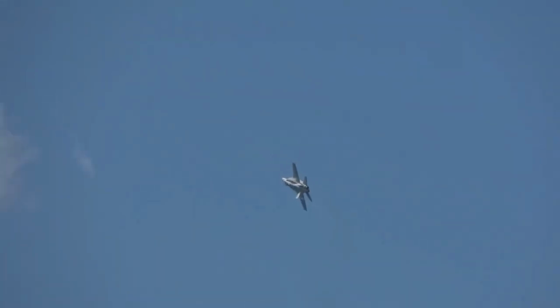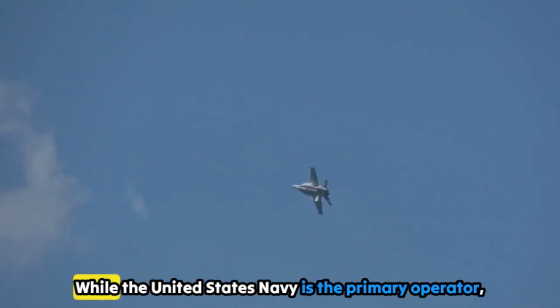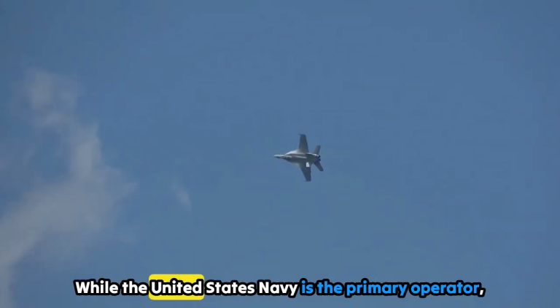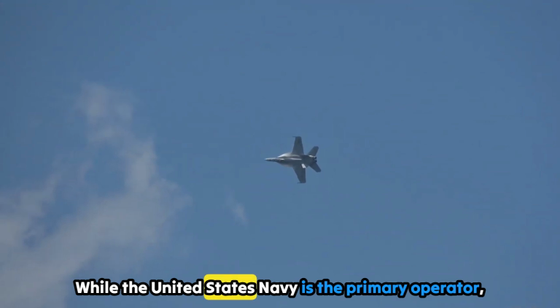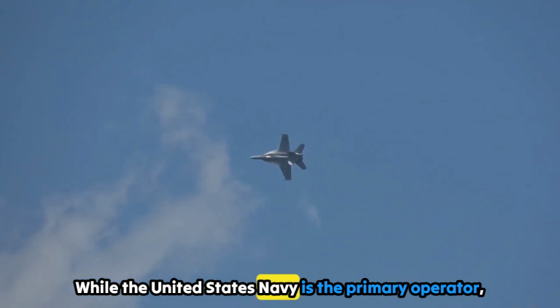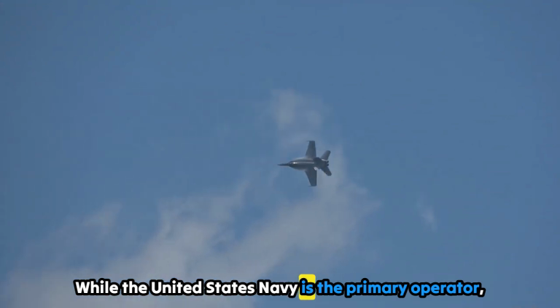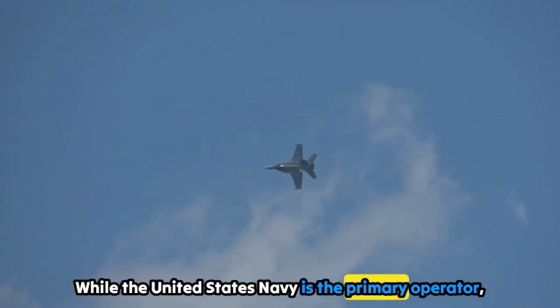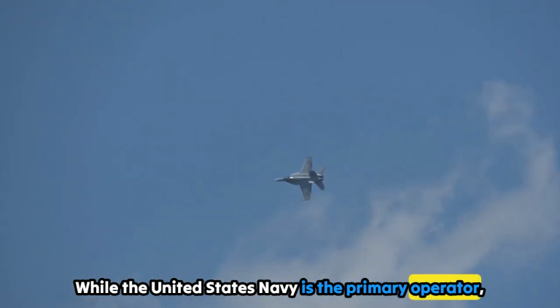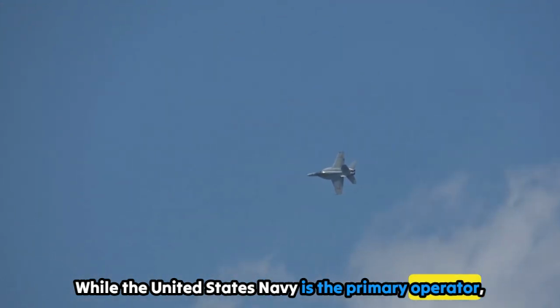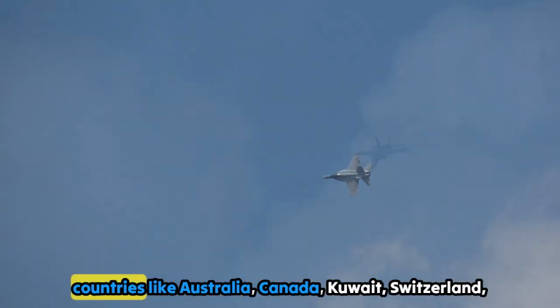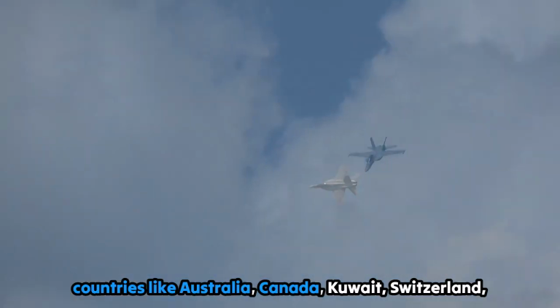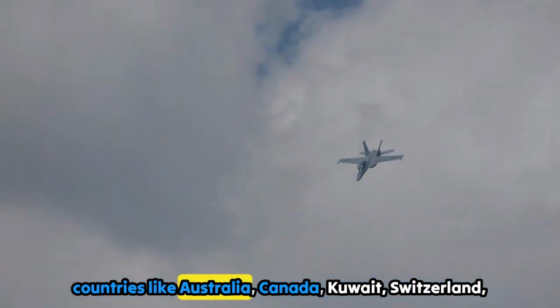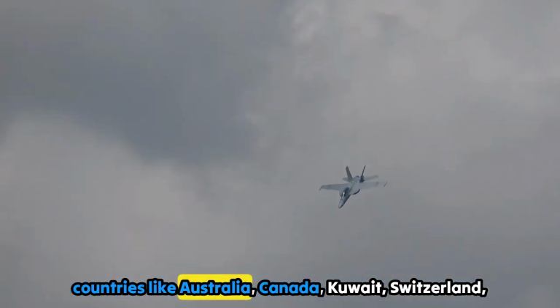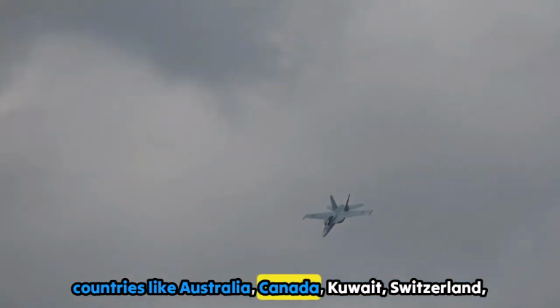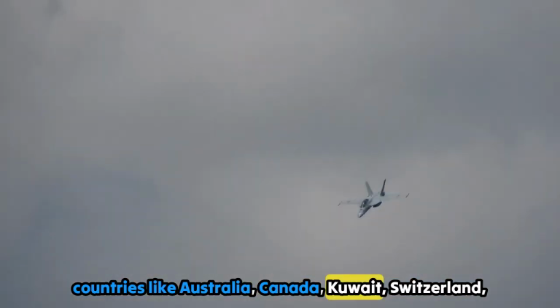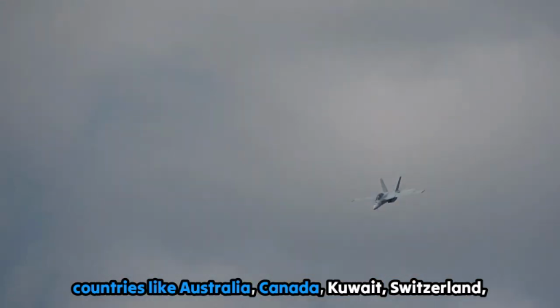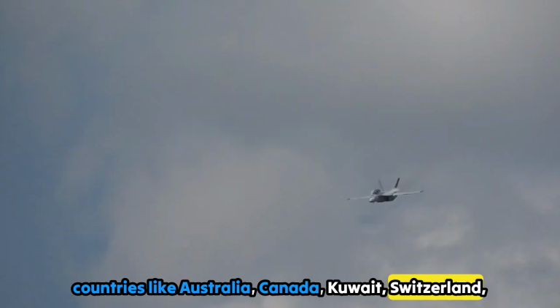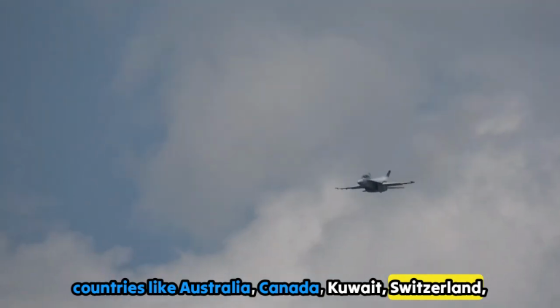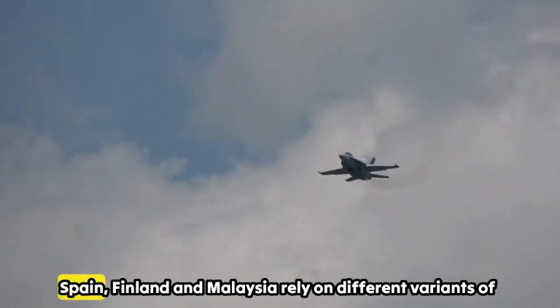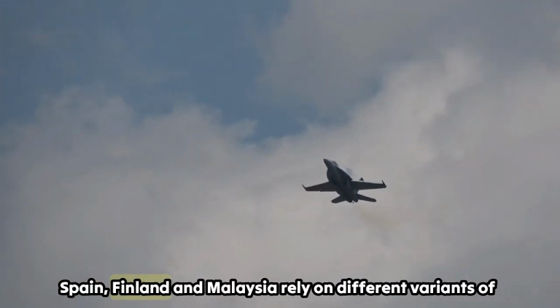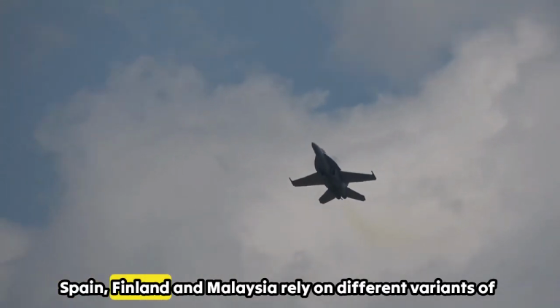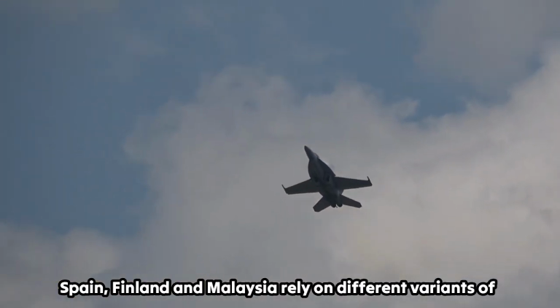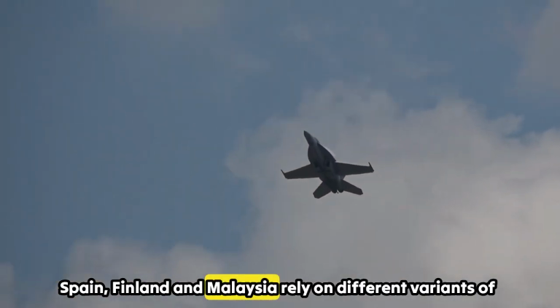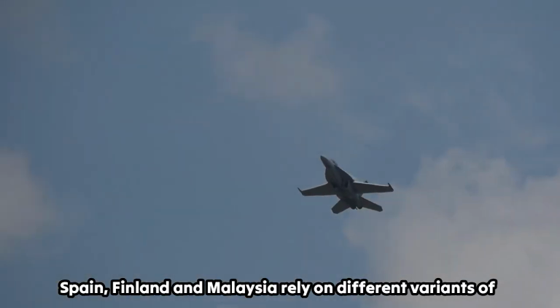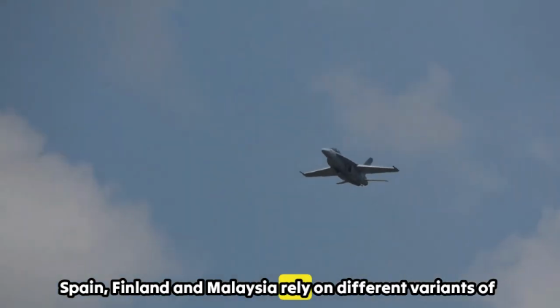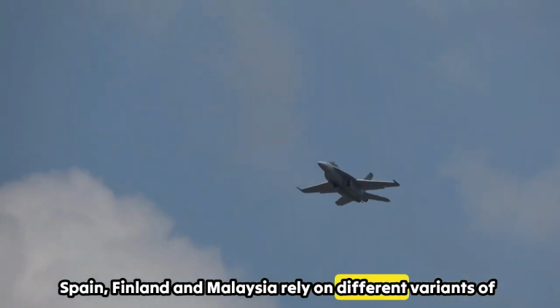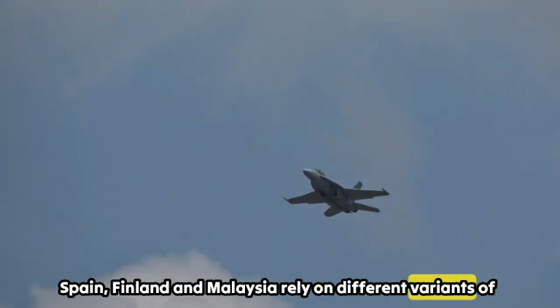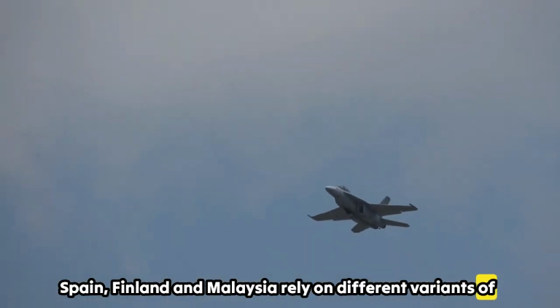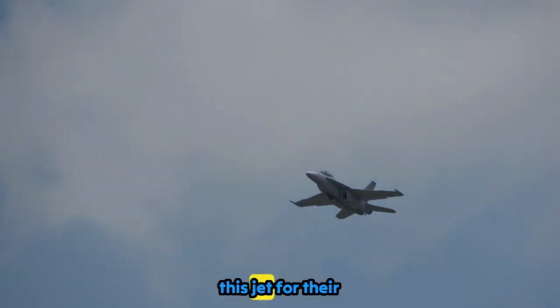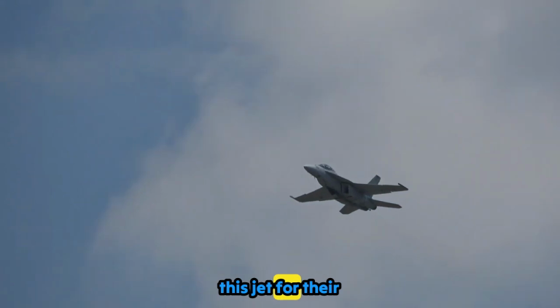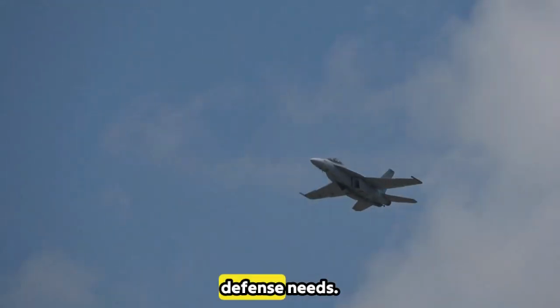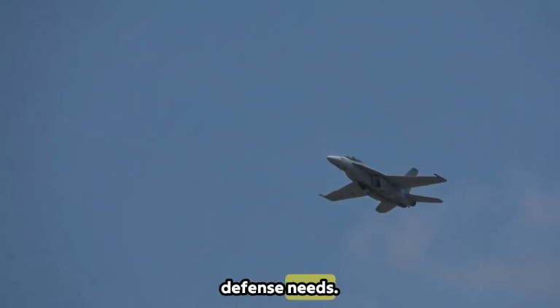While the United States Navy is the primary operator, countries like Australia, Canada, Kuwait, Switzerland, Spain, Finland, and Malaysia rely on different variants of this jet for their defense needs.